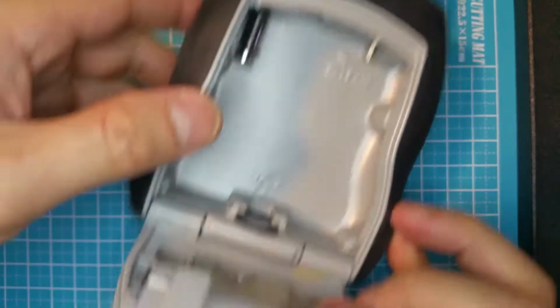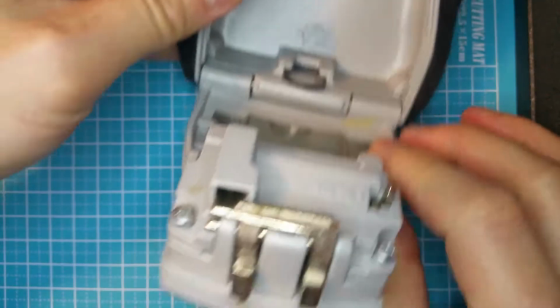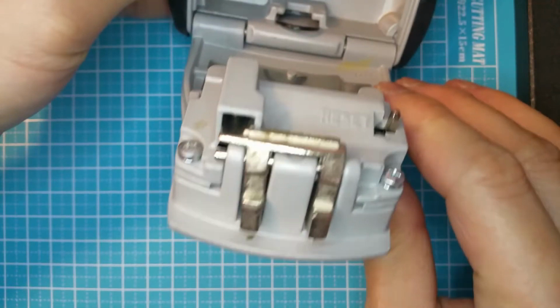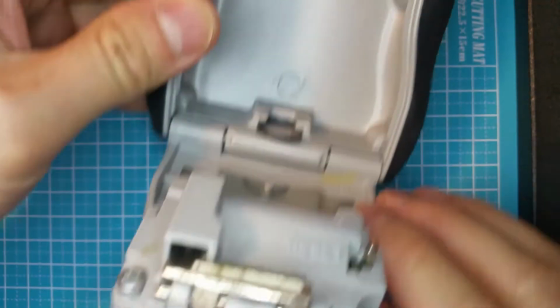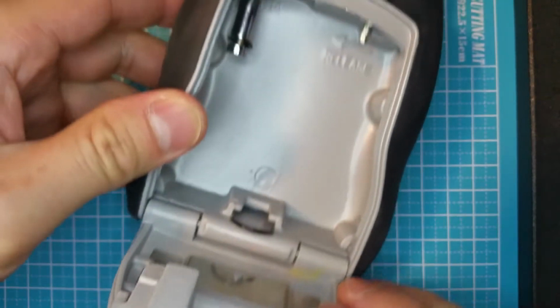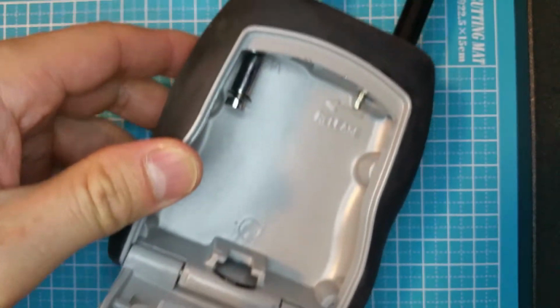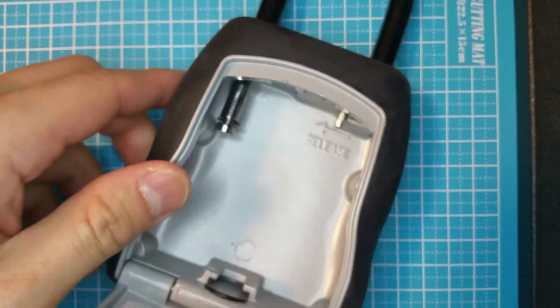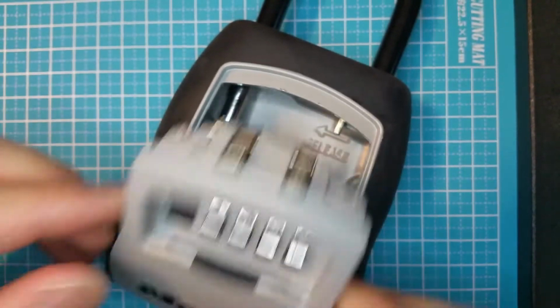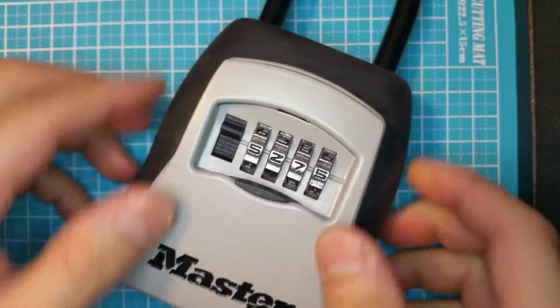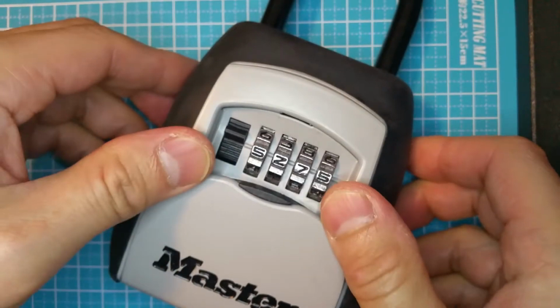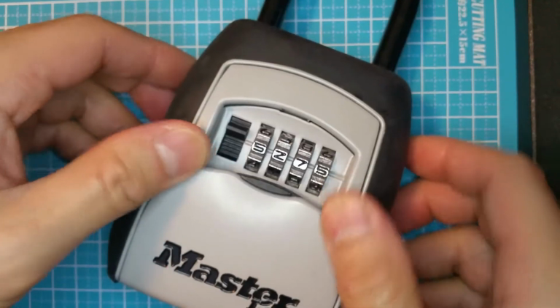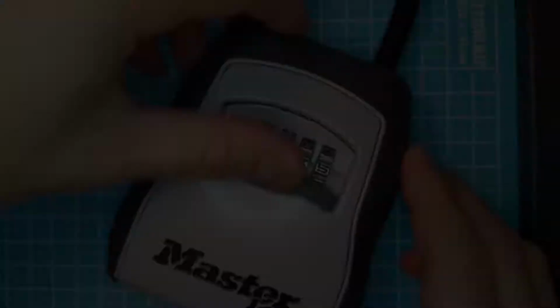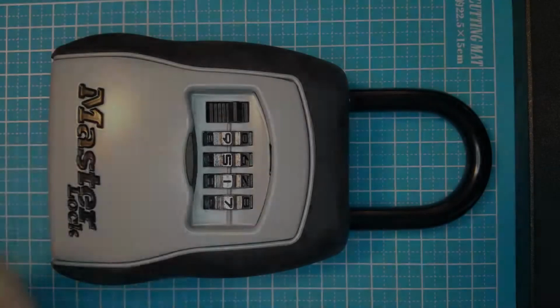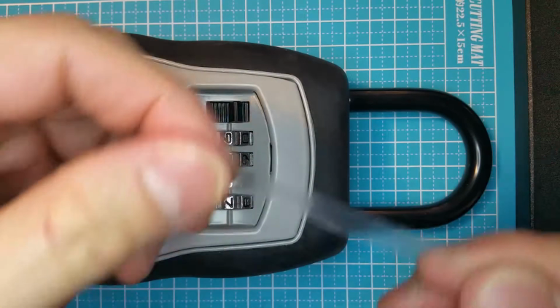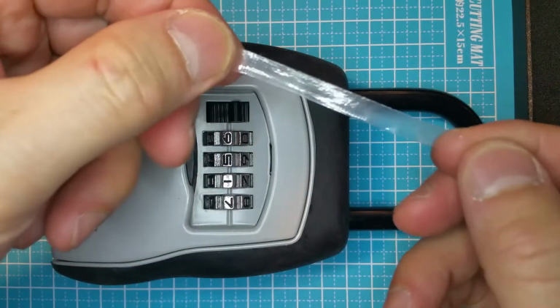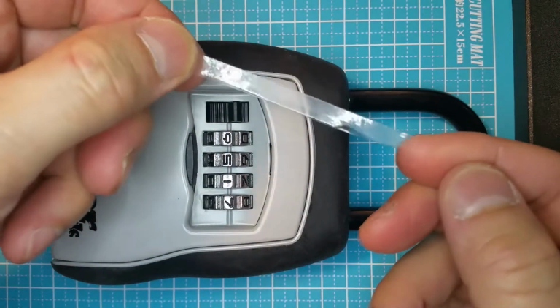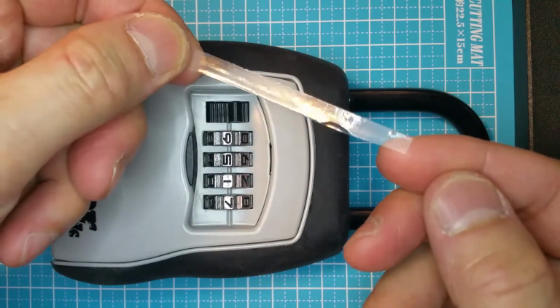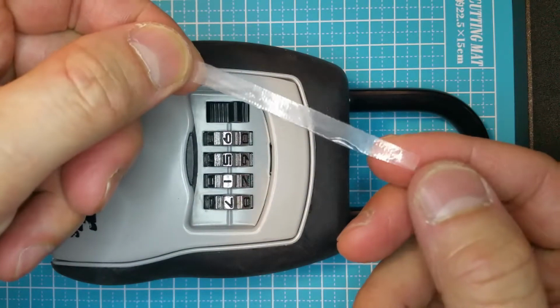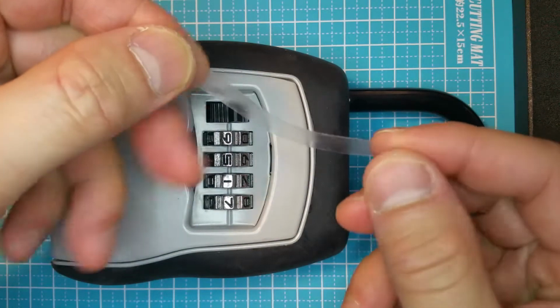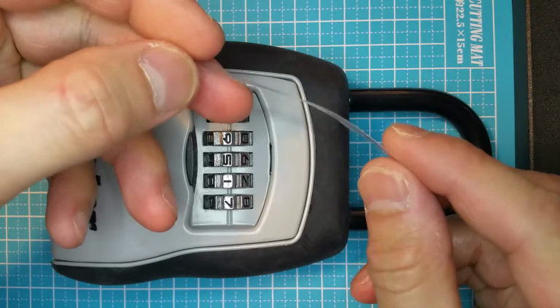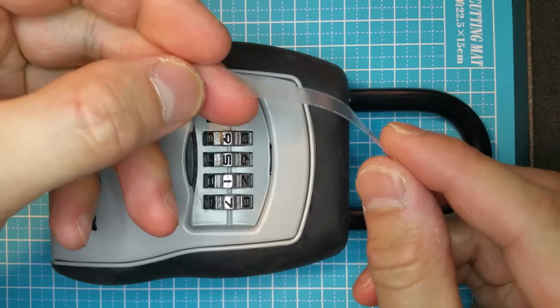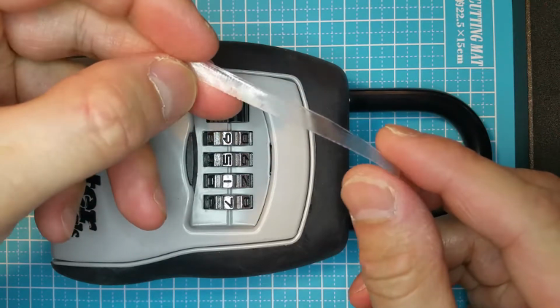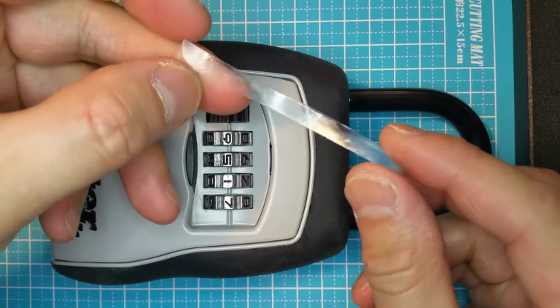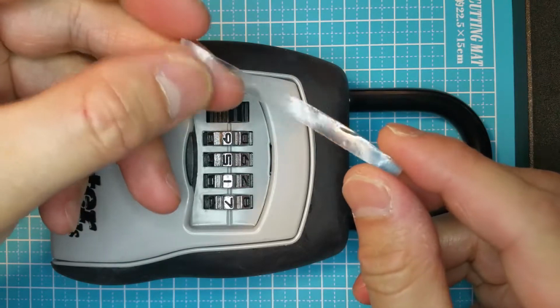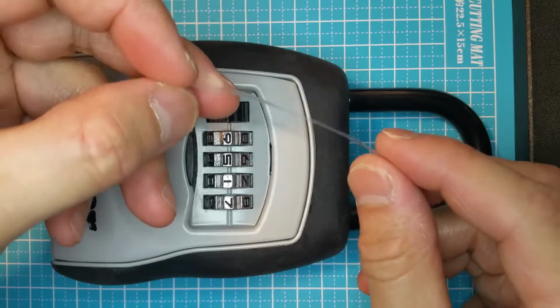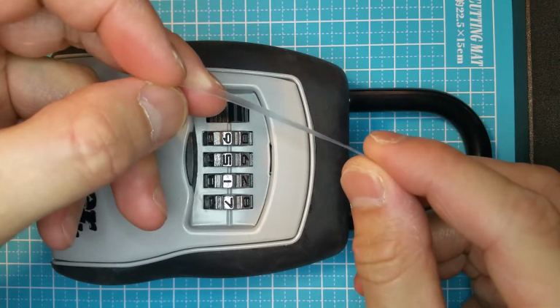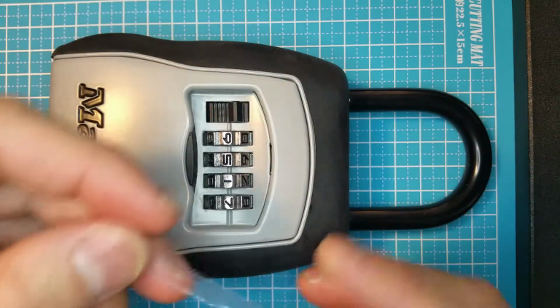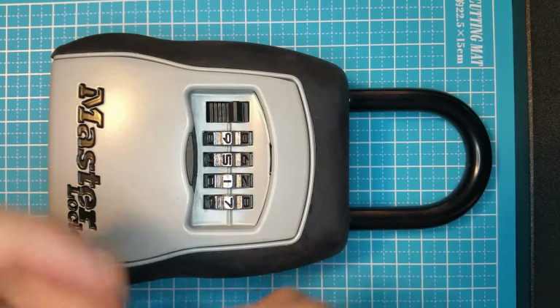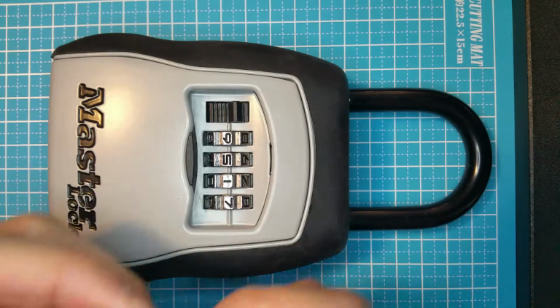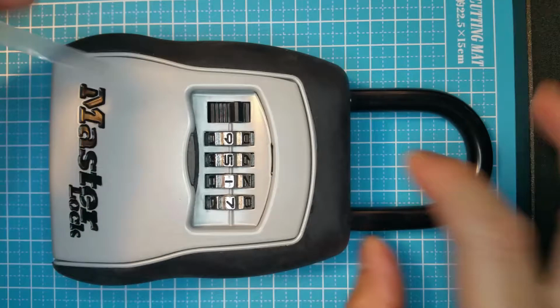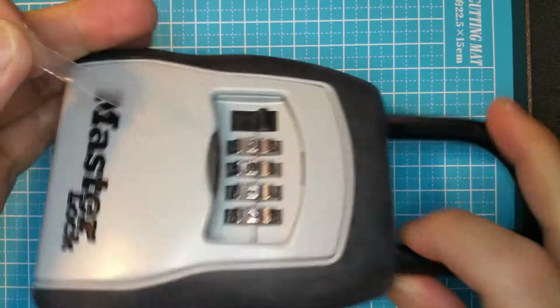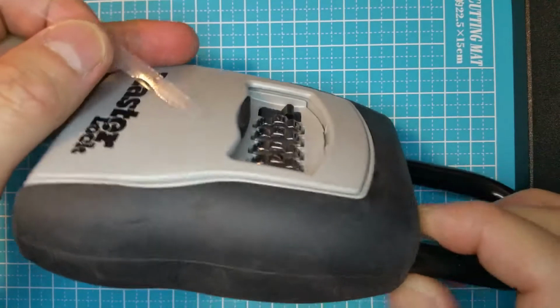The next time you want to use something like this for any reason, stop and think twice. This is all you need: a small piece of plastic that you can cut from toy or product packages. It has to be thin enough to fit between the dials and firm but flexible.